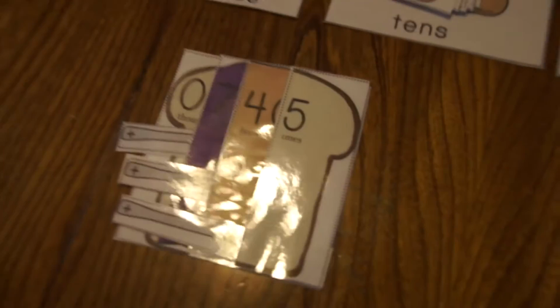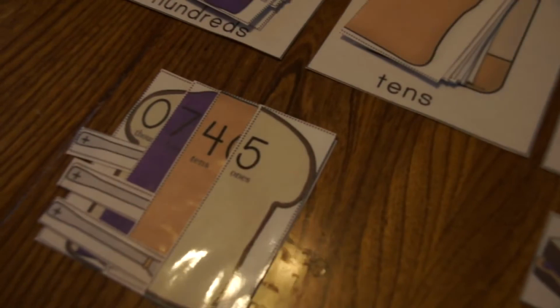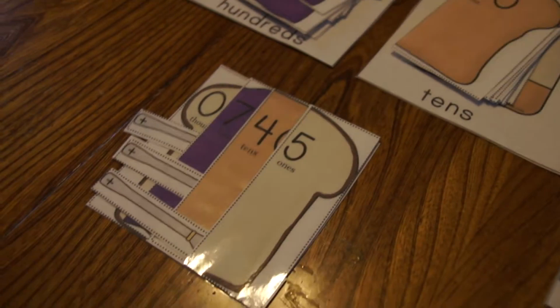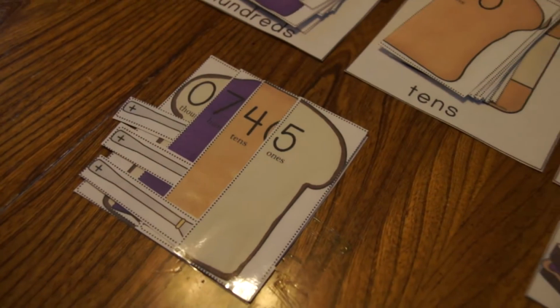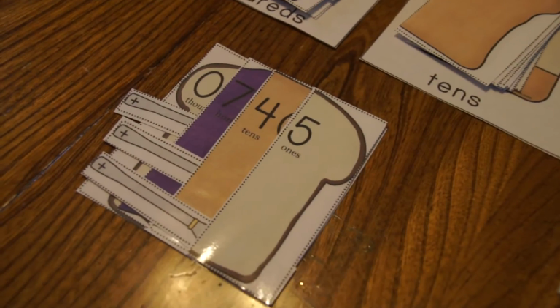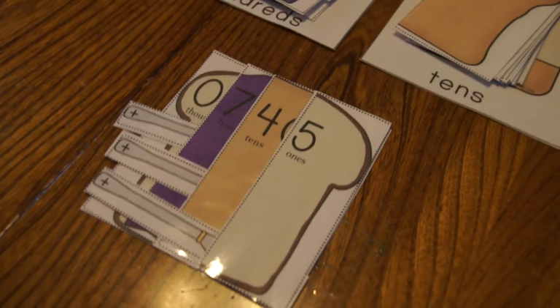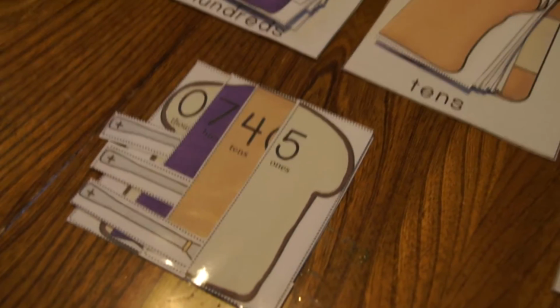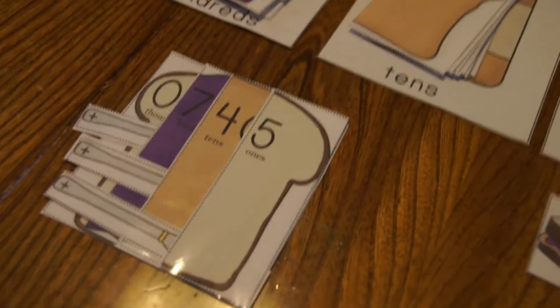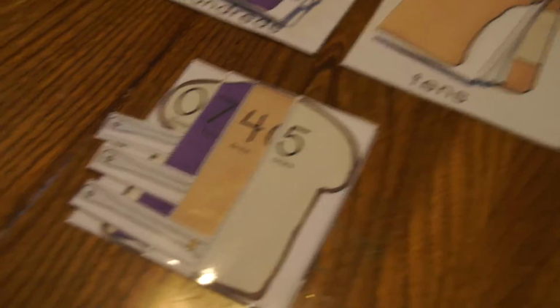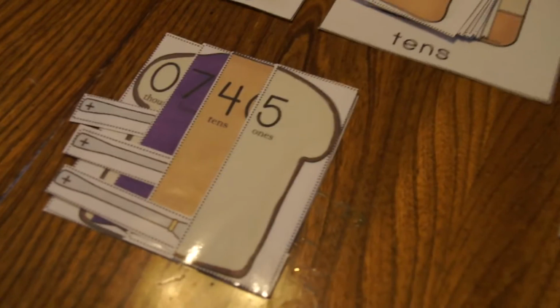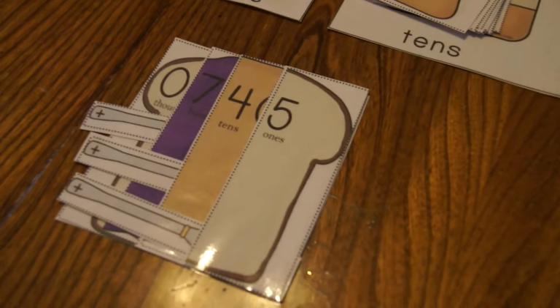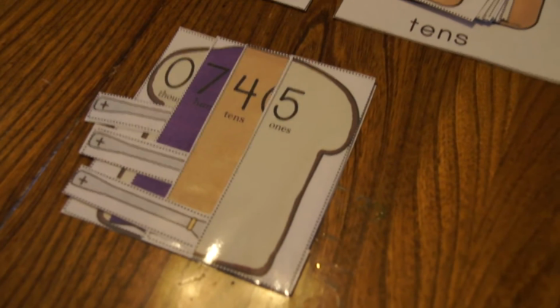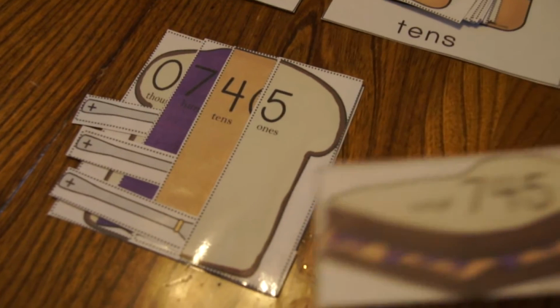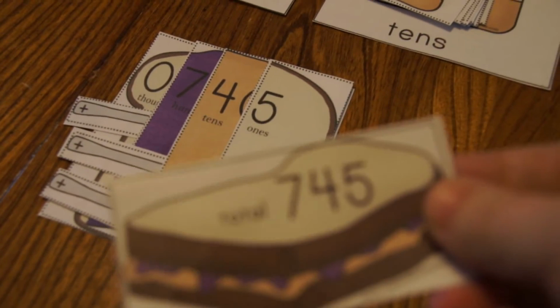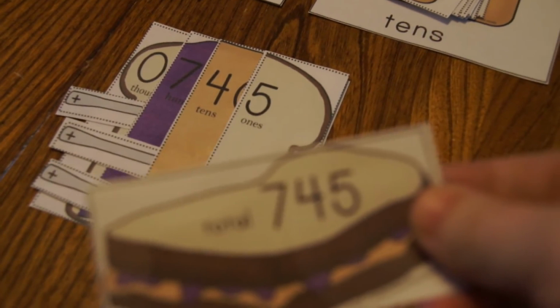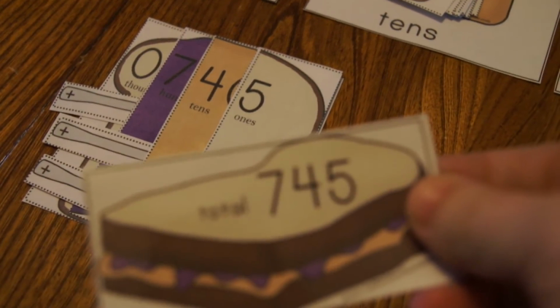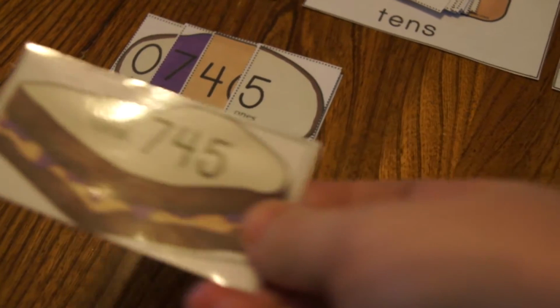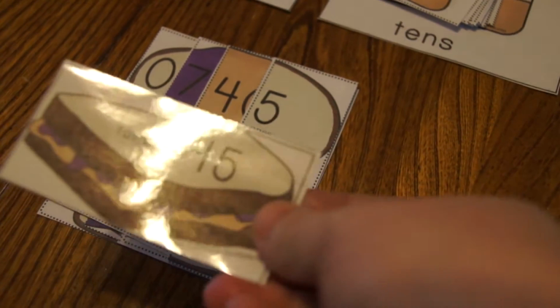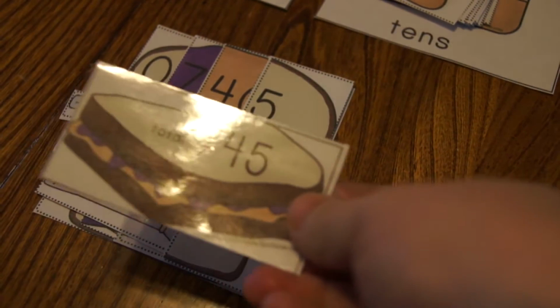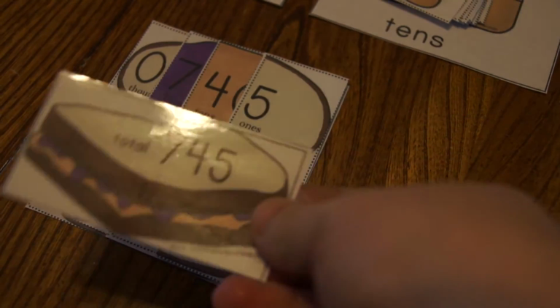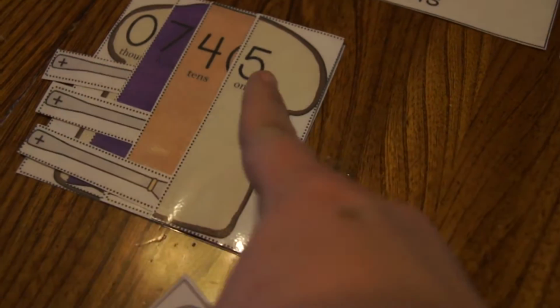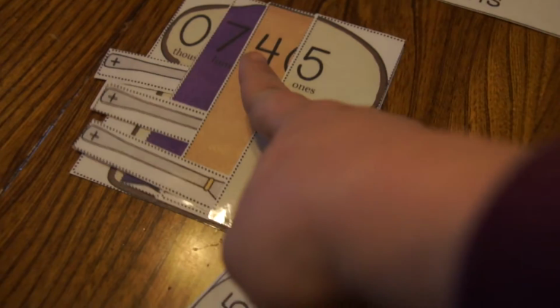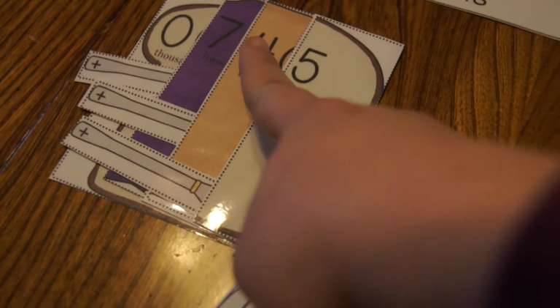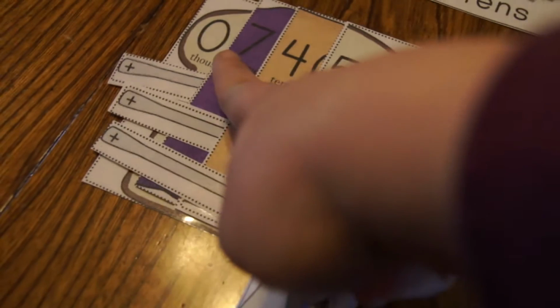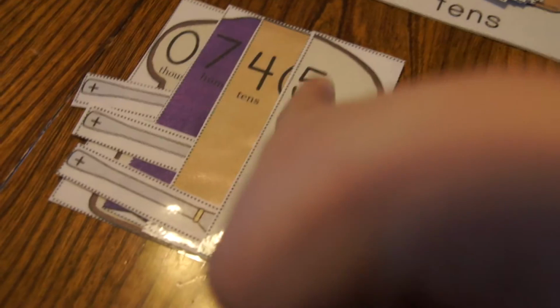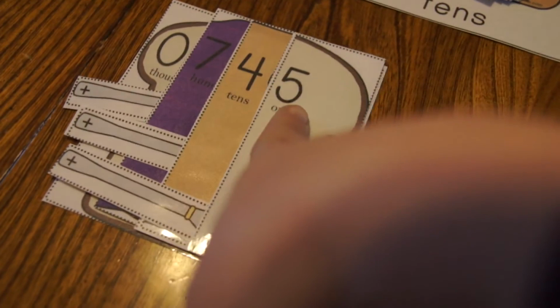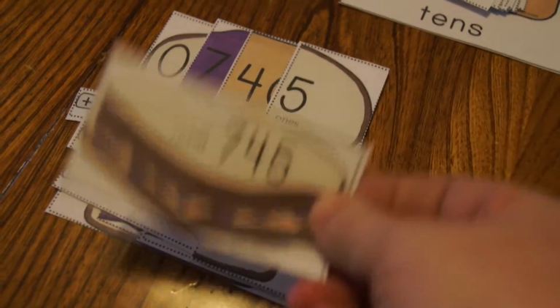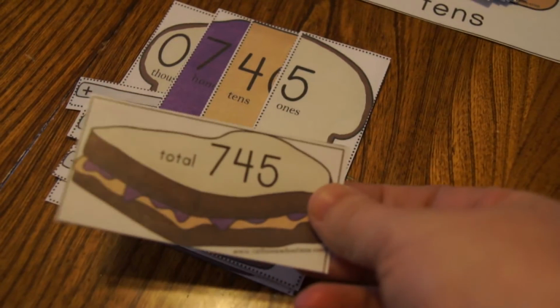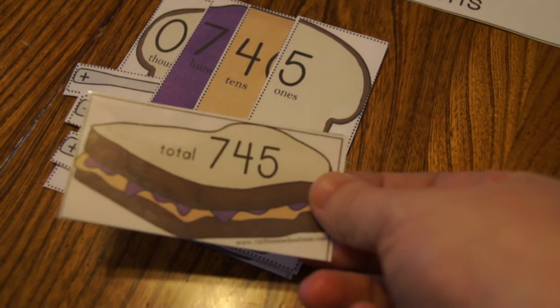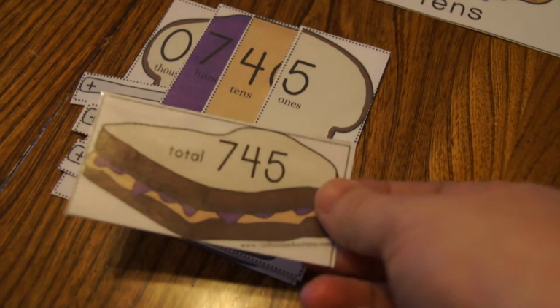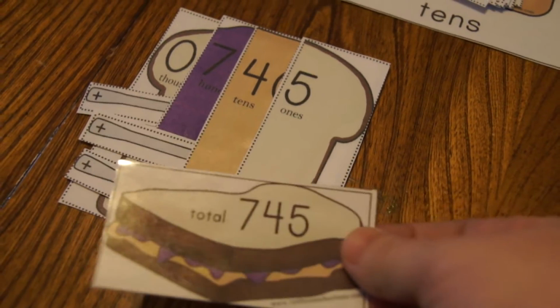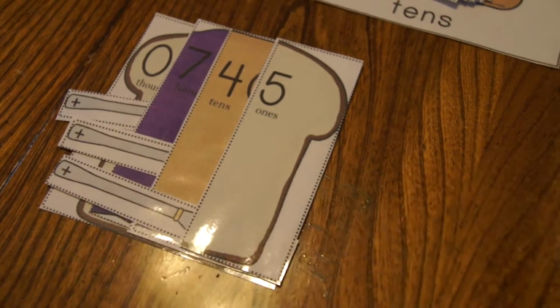Here's our finished sandwich. You can see with our card here it says 745. Kids can visualize and see that it's 745, so they know they're right.